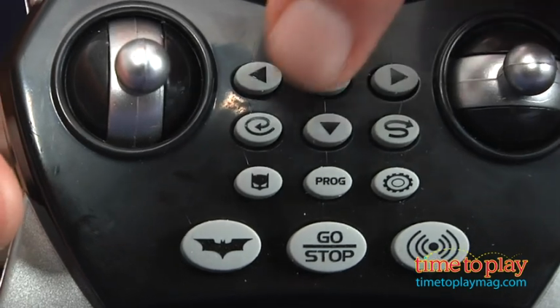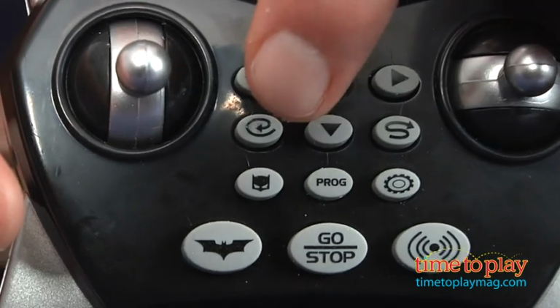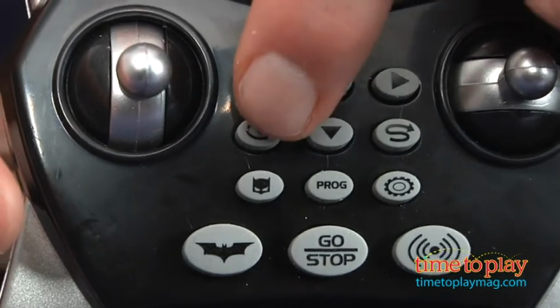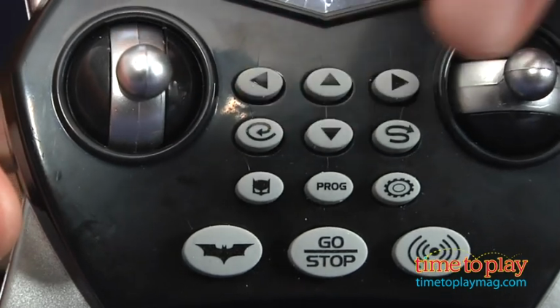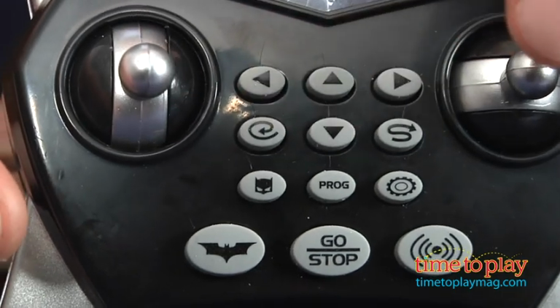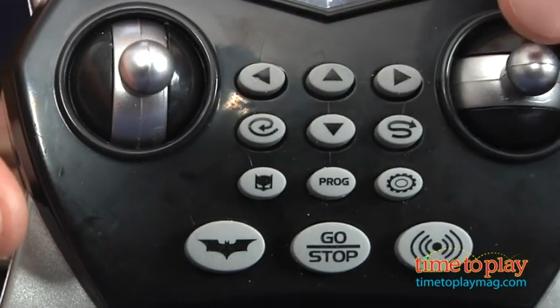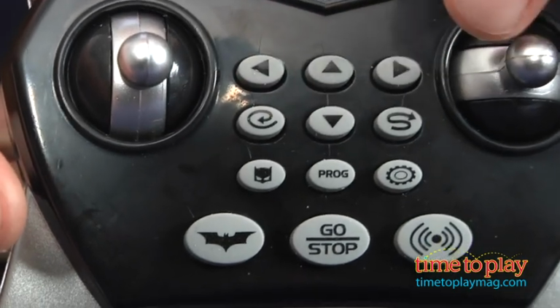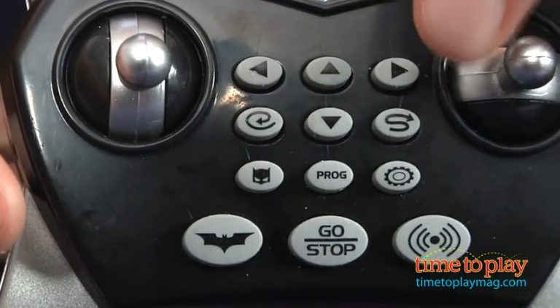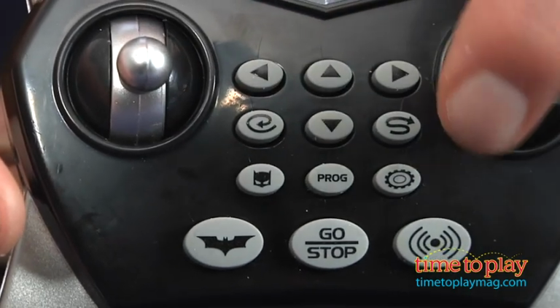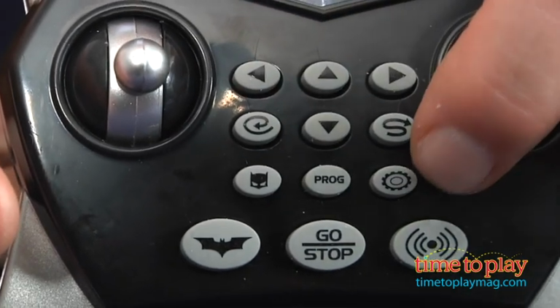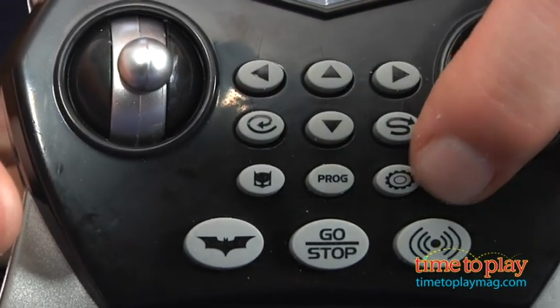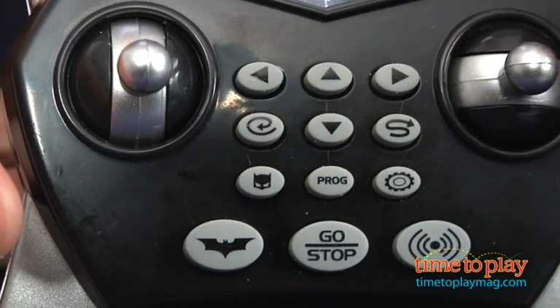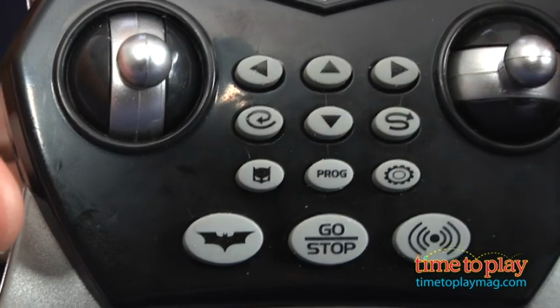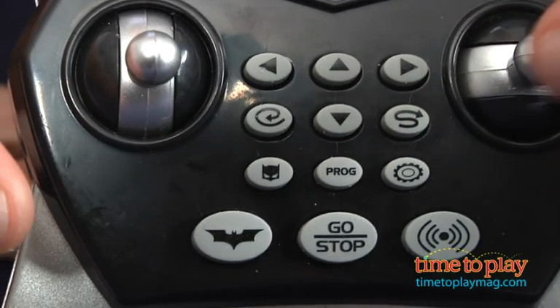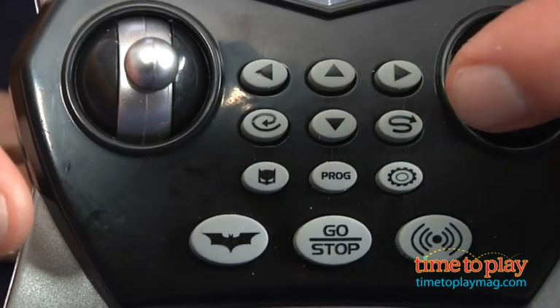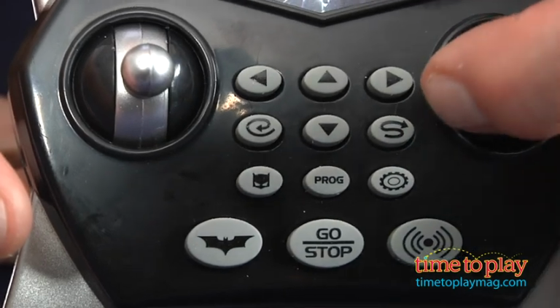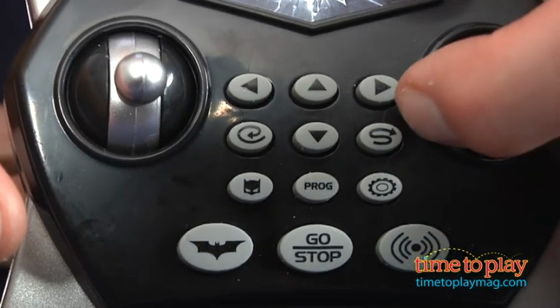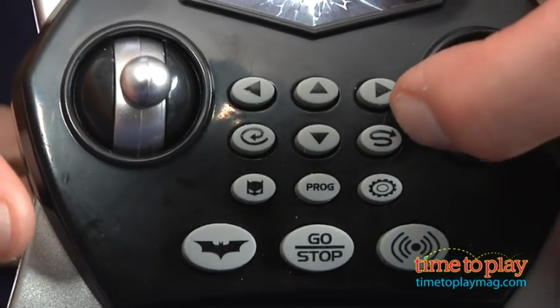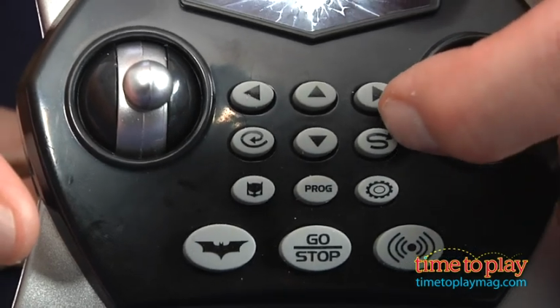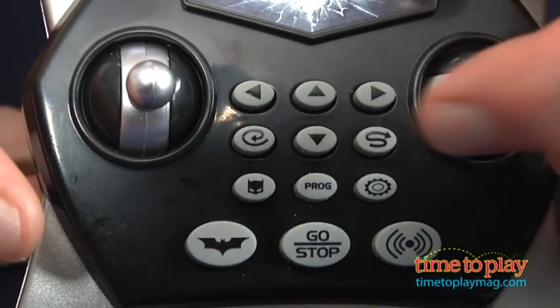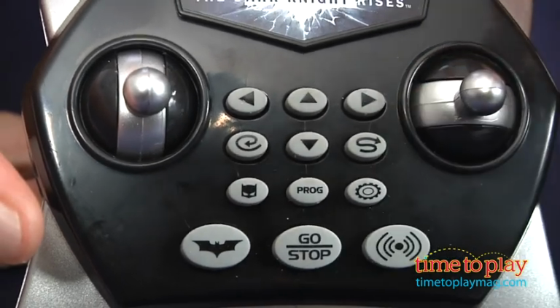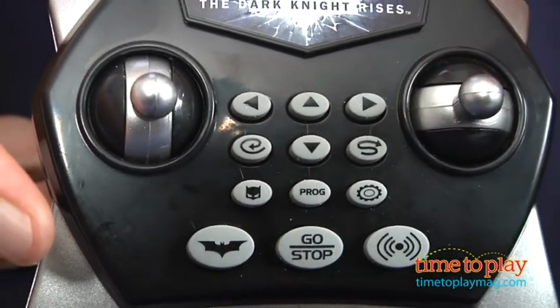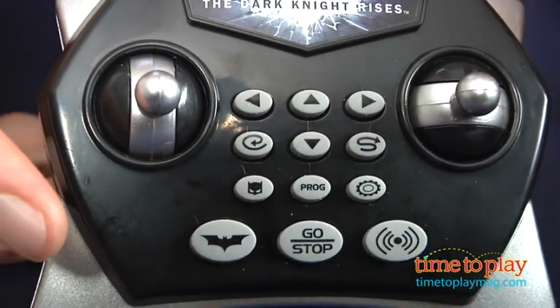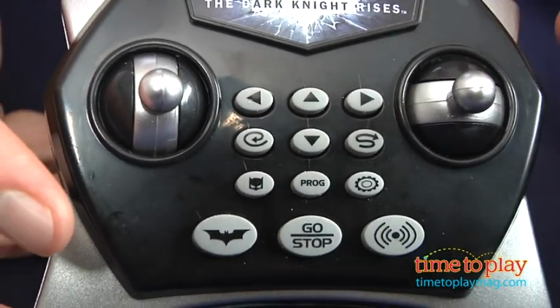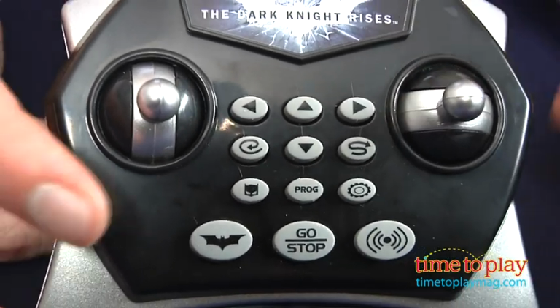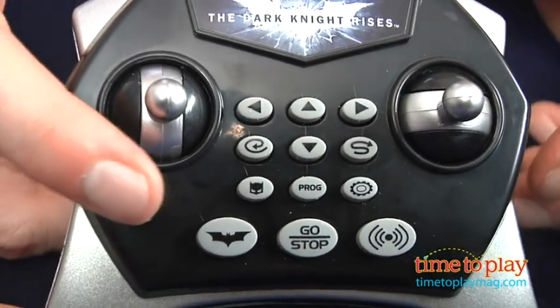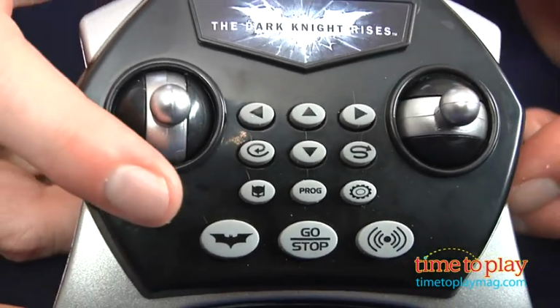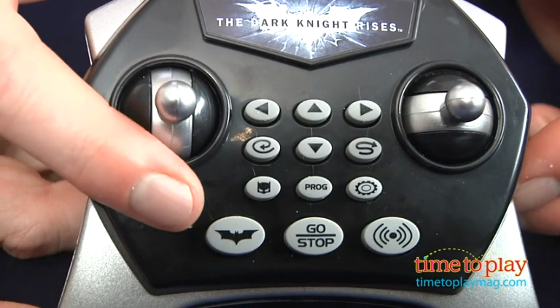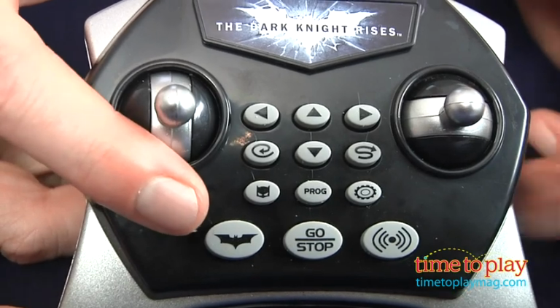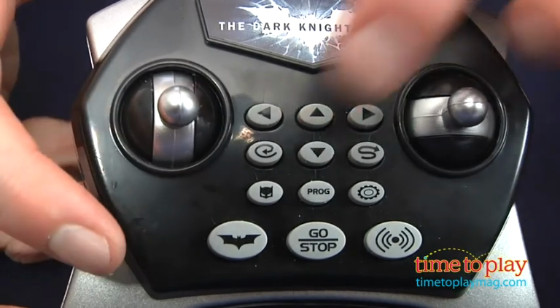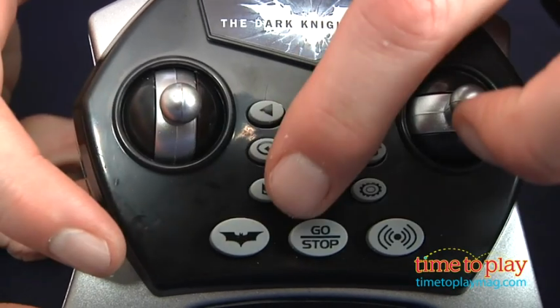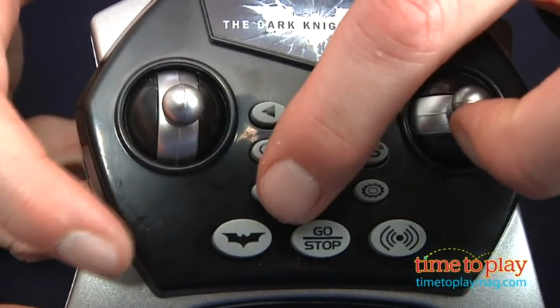Press the program button to enter programming mode, then enter the directions, special tricks, or add sound effects. Special buttons let you add spirals, slingshots, spin-outs, or activate Batman's voice.